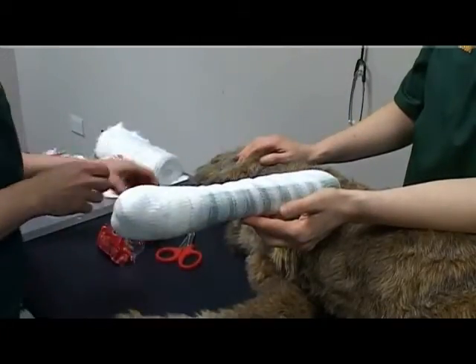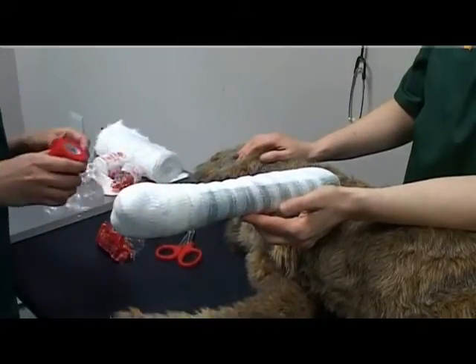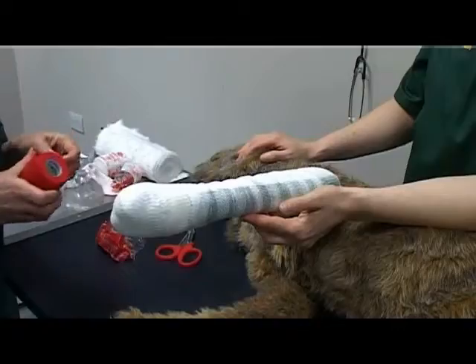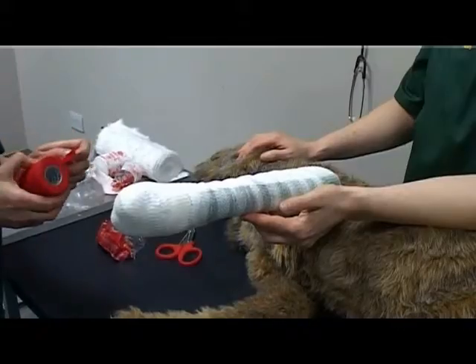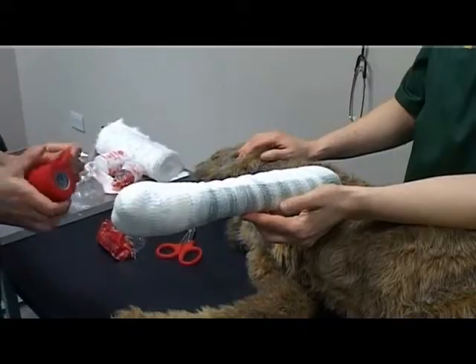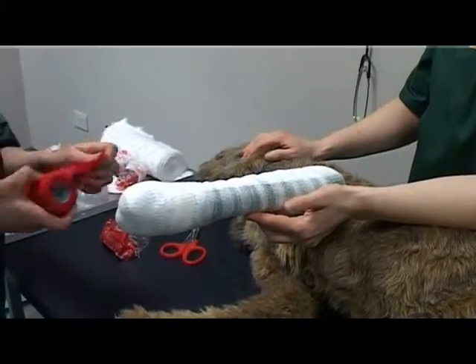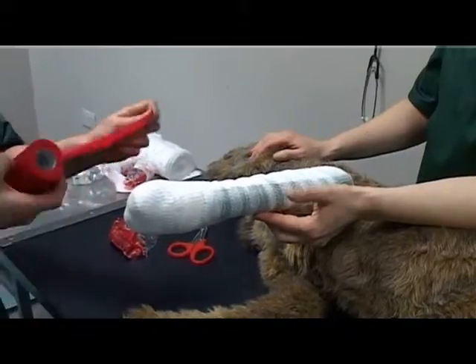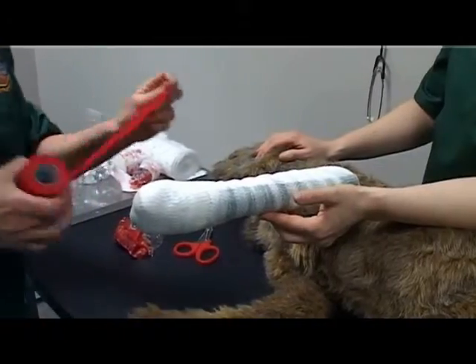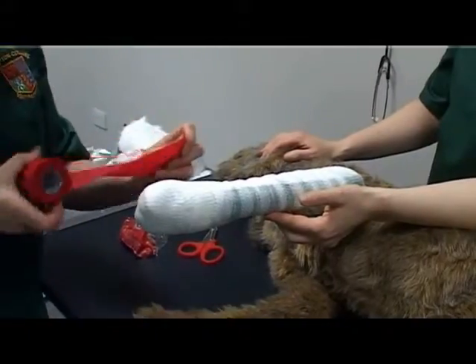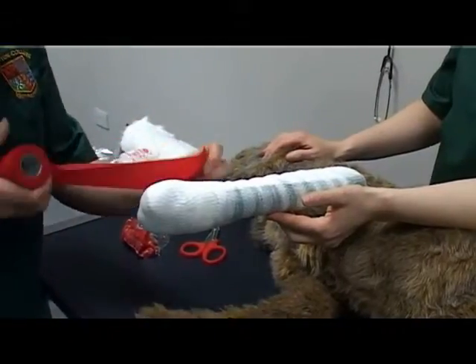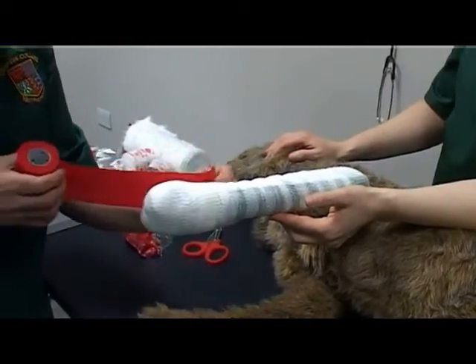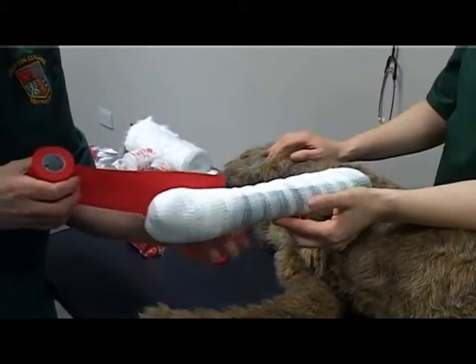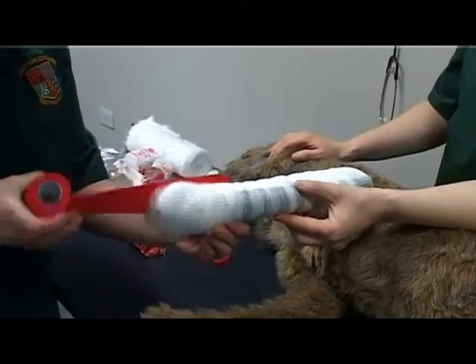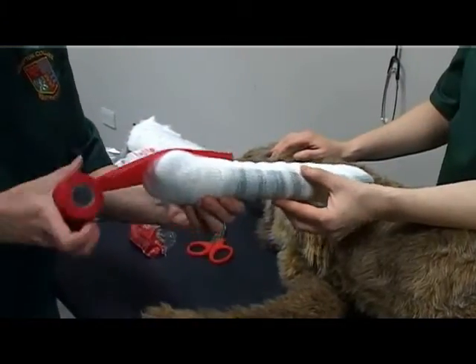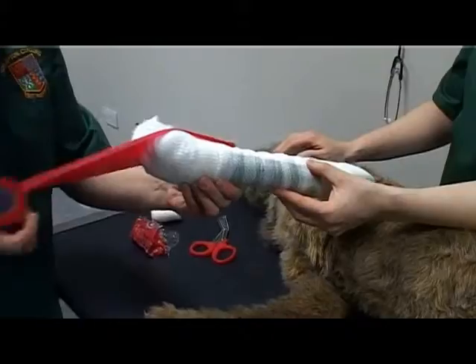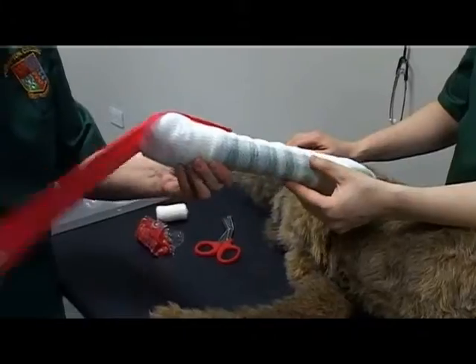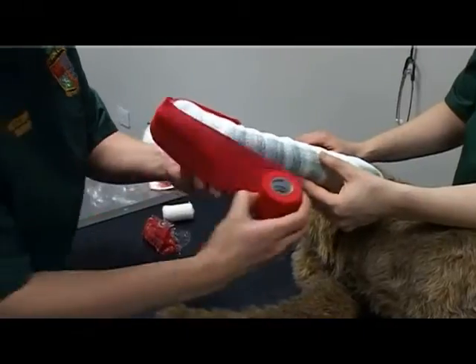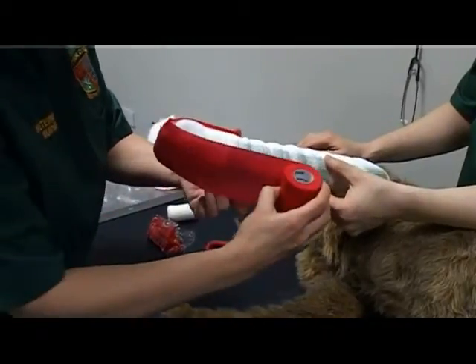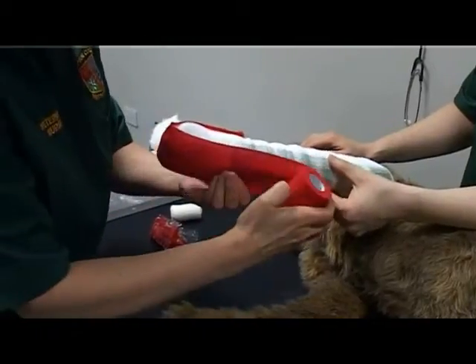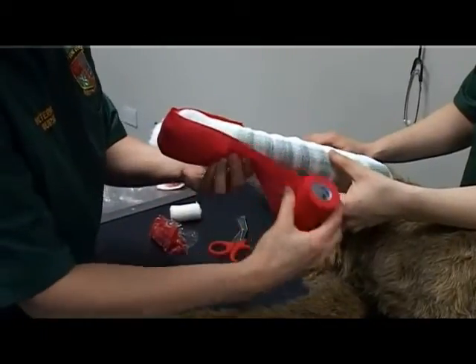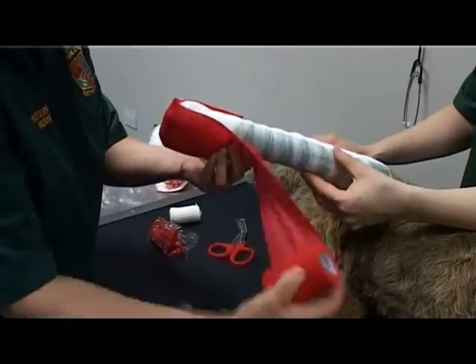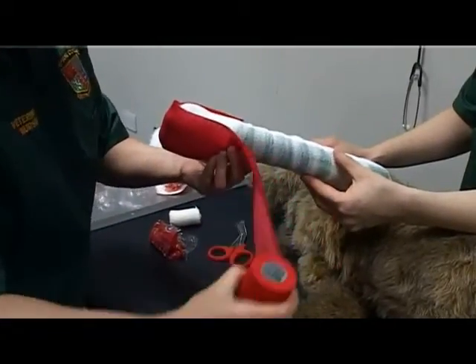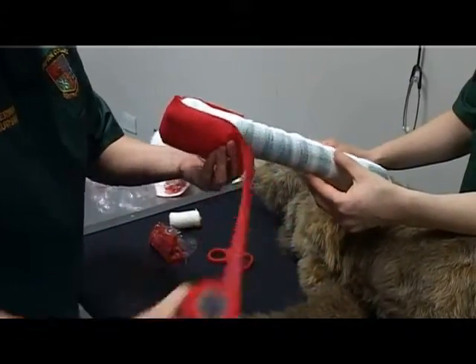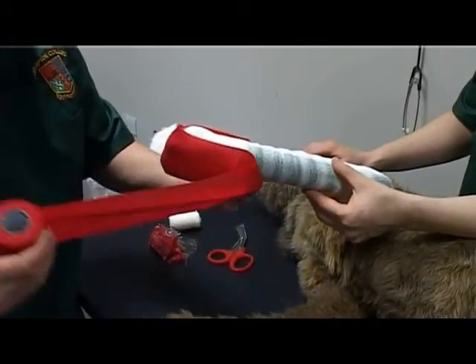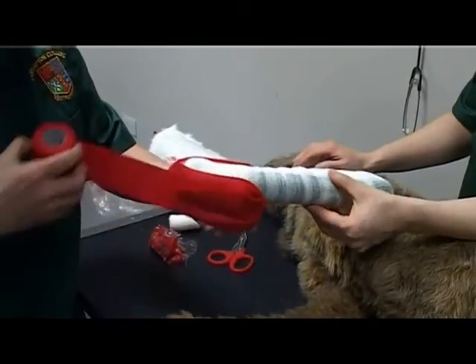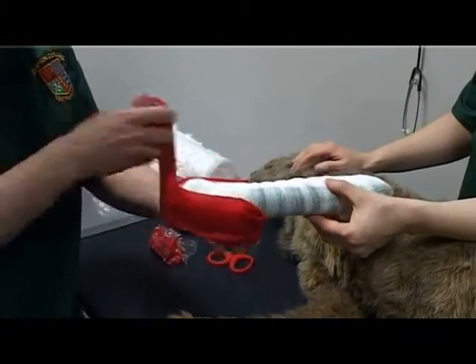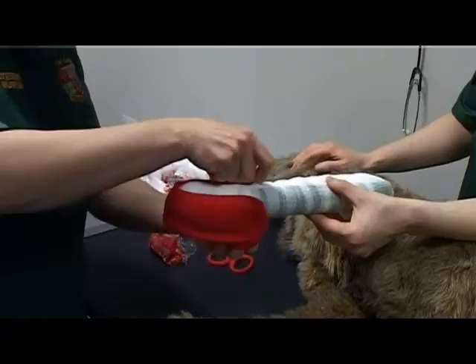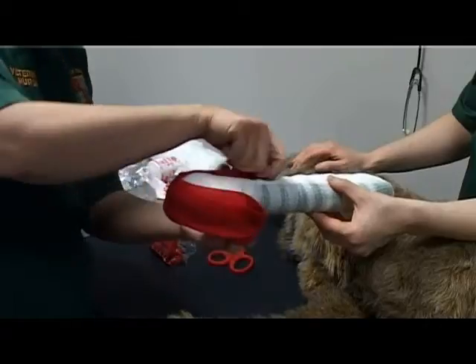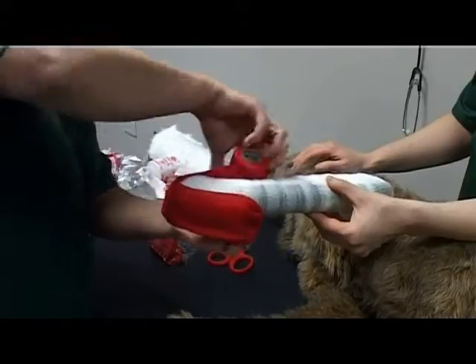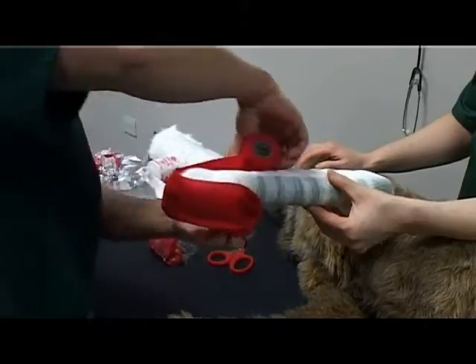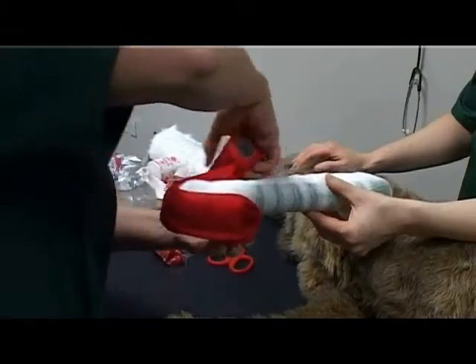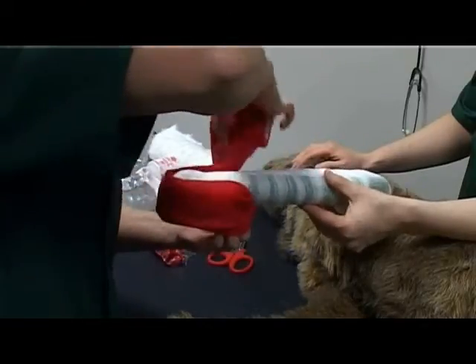Apply an outer protective layer. Check suitable tension of the bandage, pulling out and laying the bandage without any tension from the foot to the top along the length of the leg.